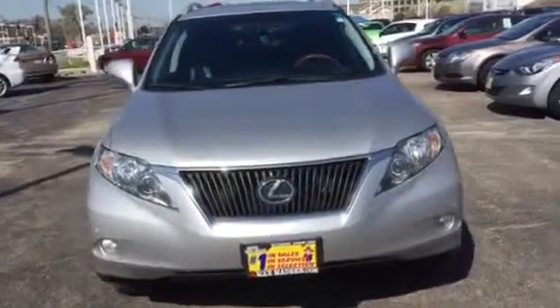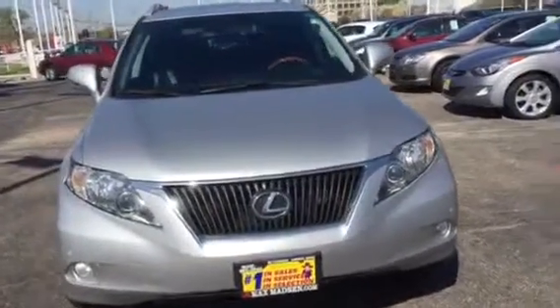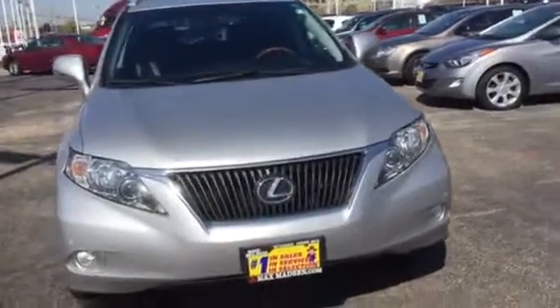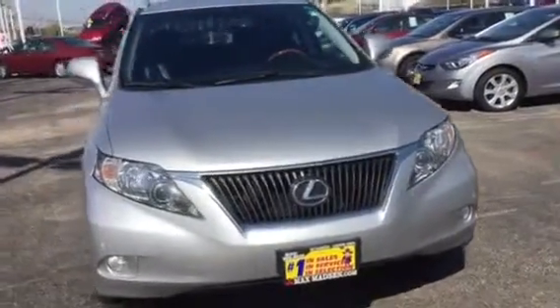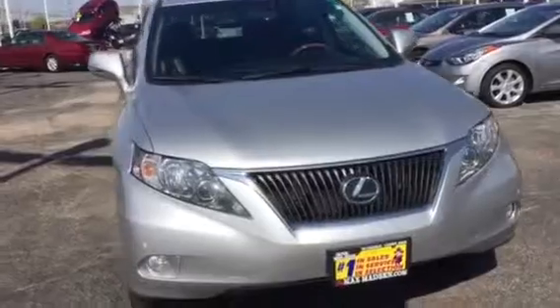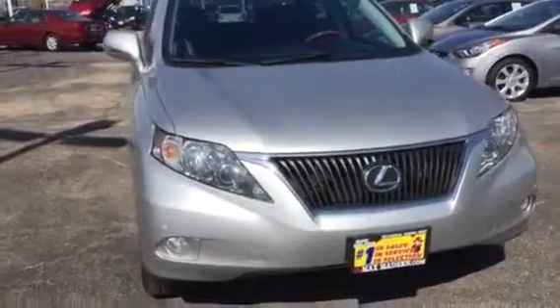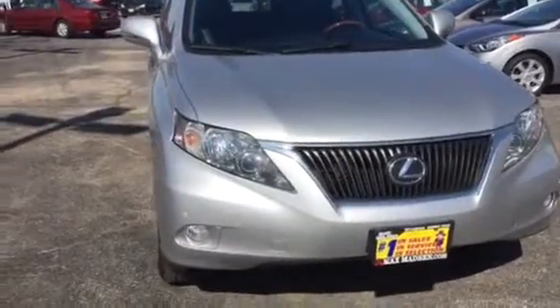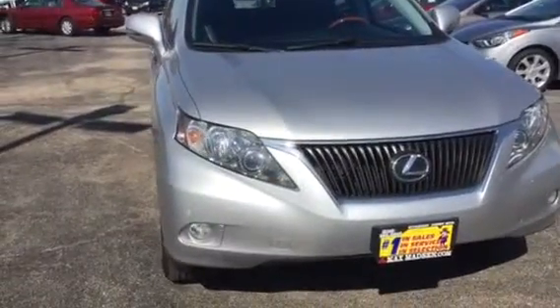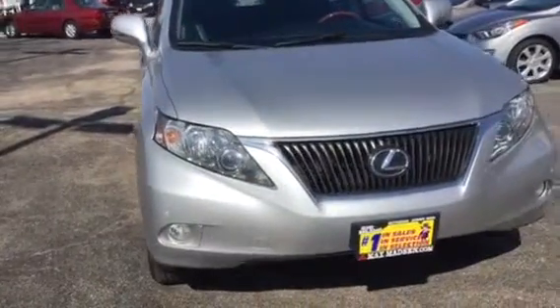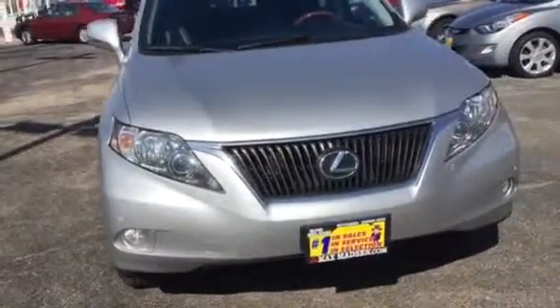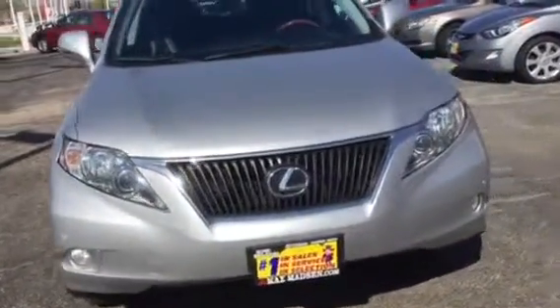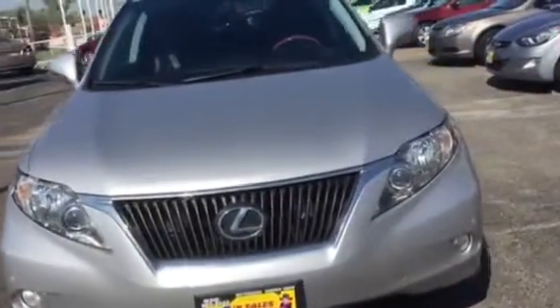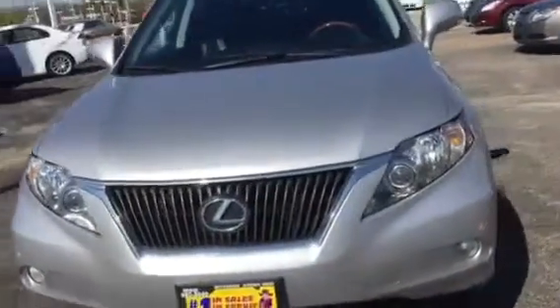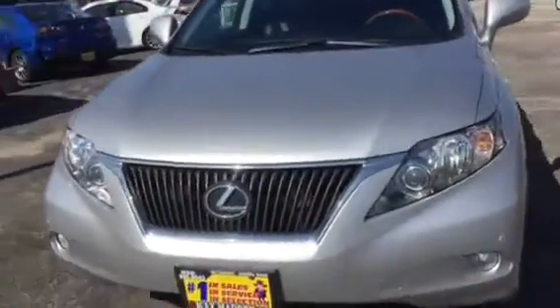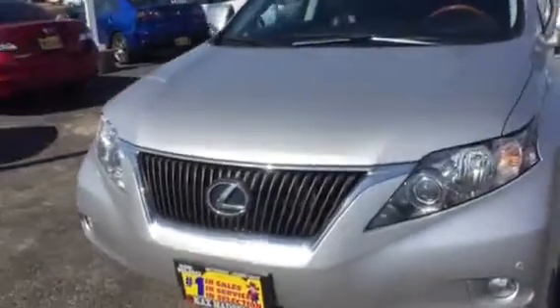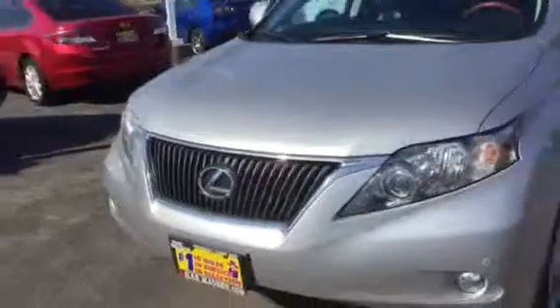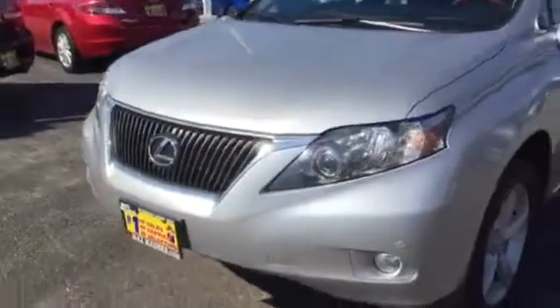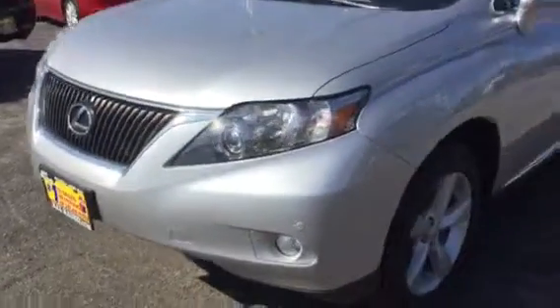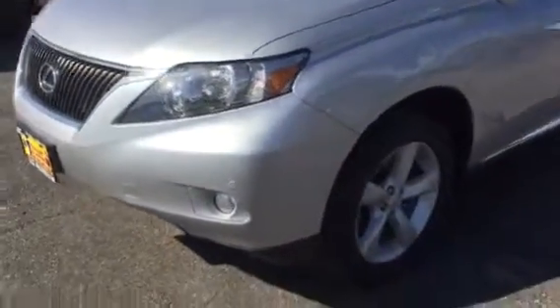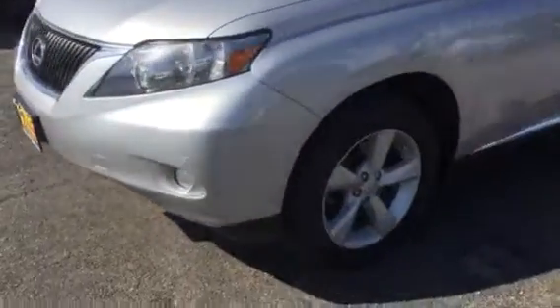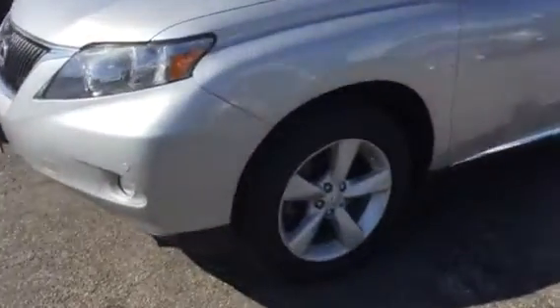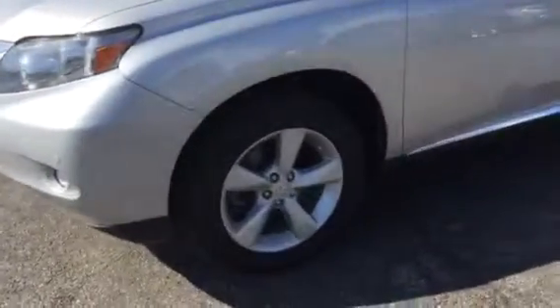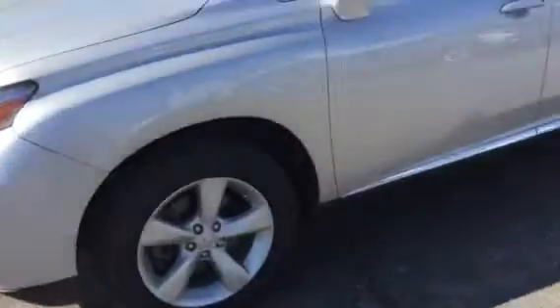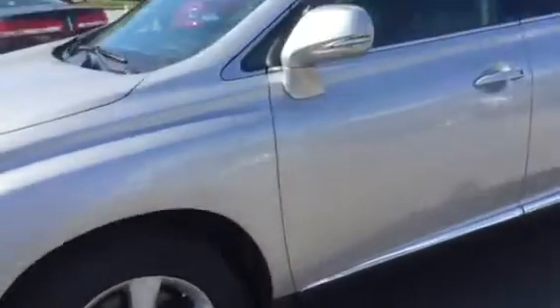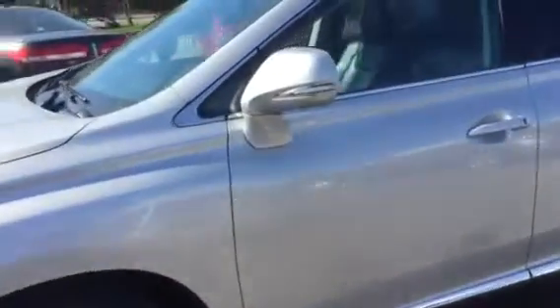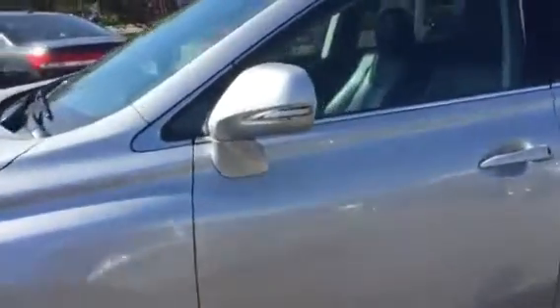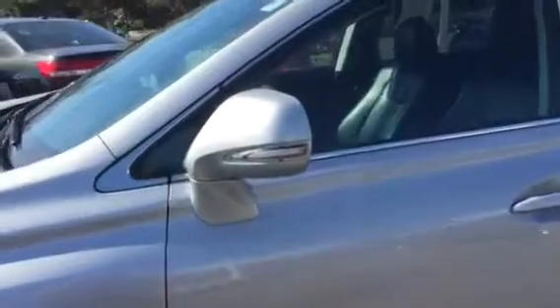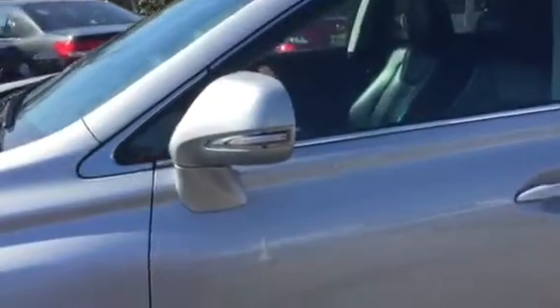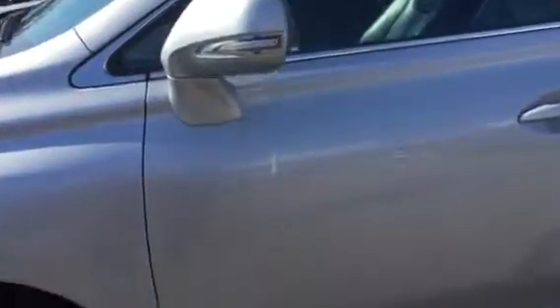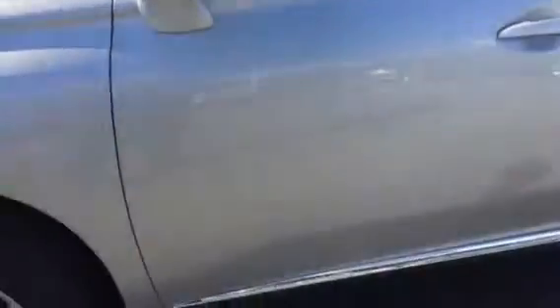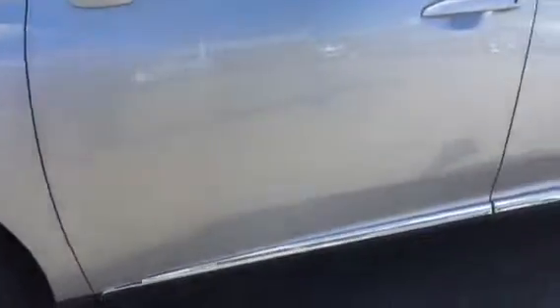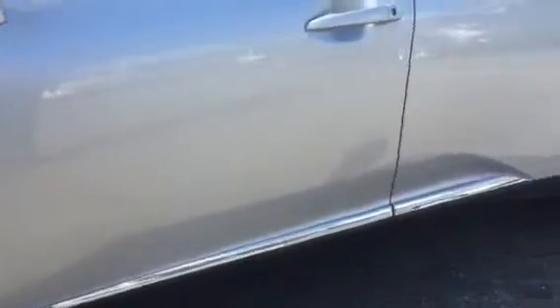As you can see, it's got the nice HID lights in the front with the front sensors and the fog lights. It's got a nice chrome trim grille, alloy rims, and LED side blinkers on the mirror.